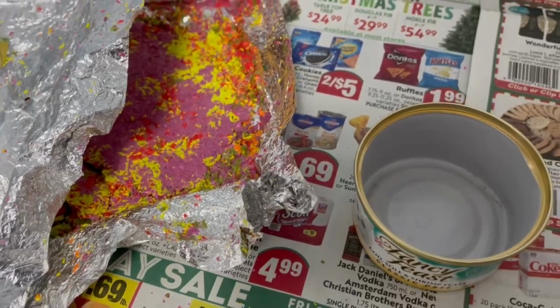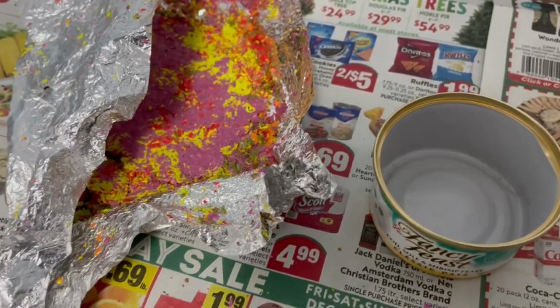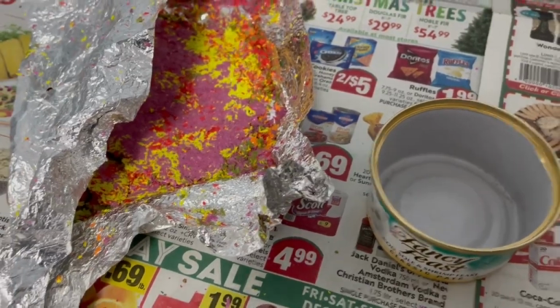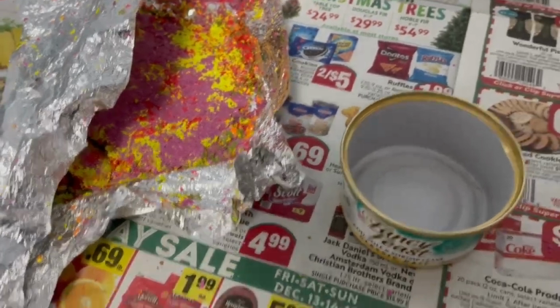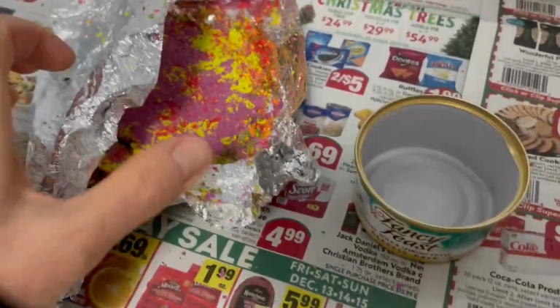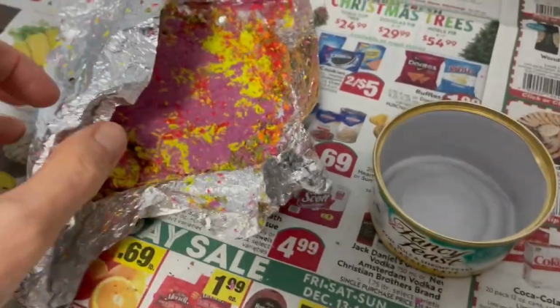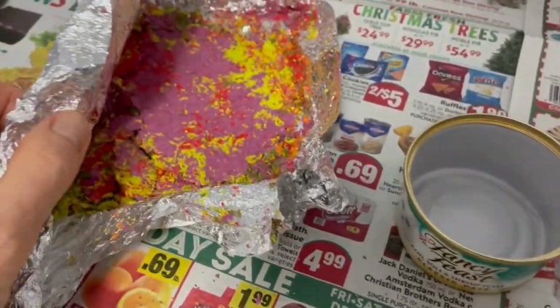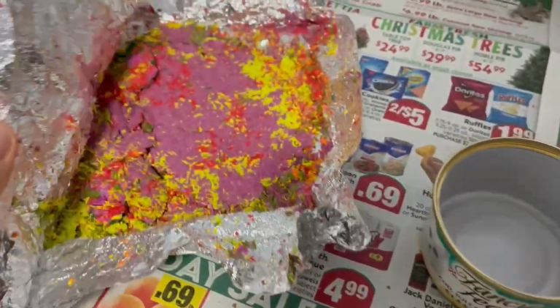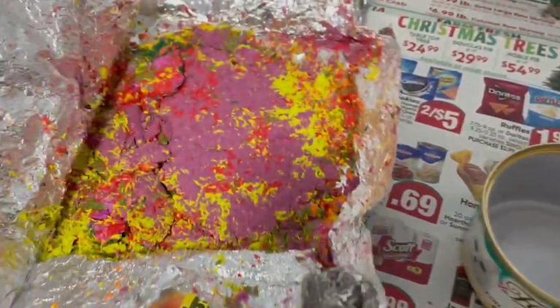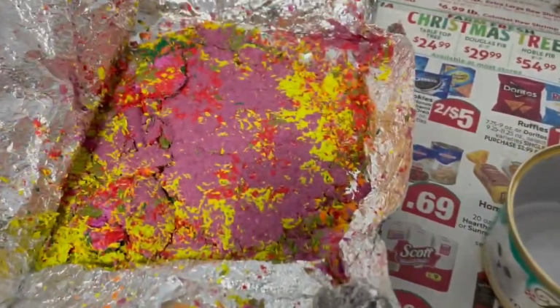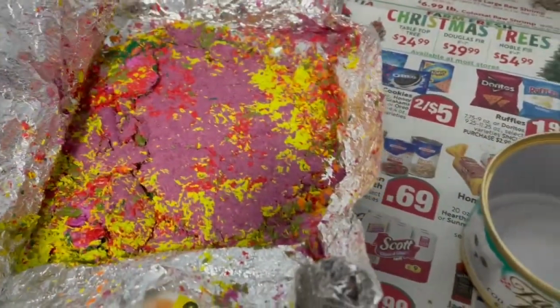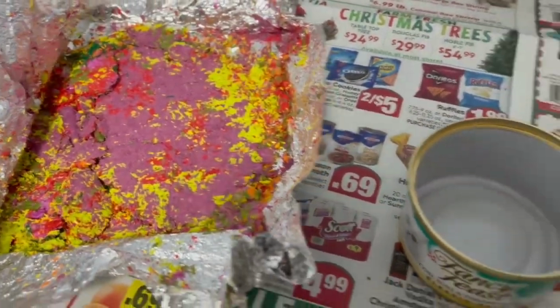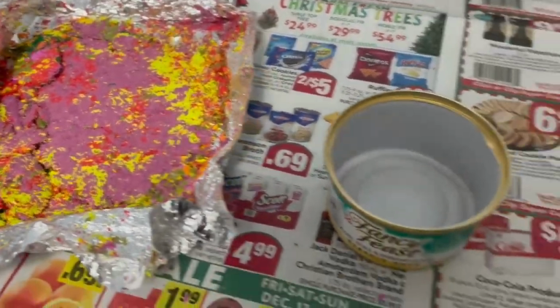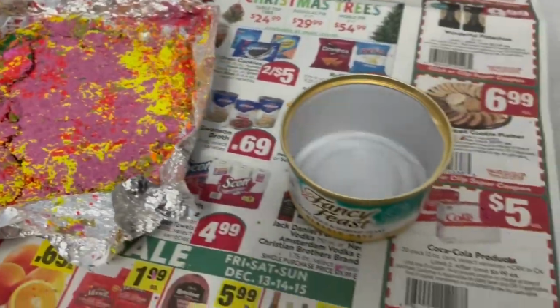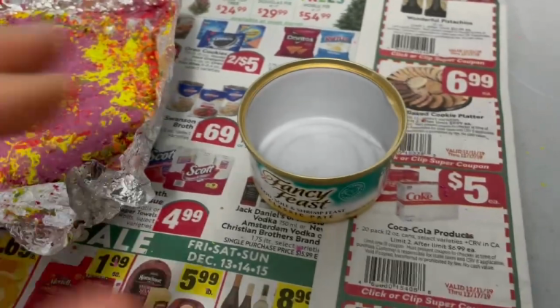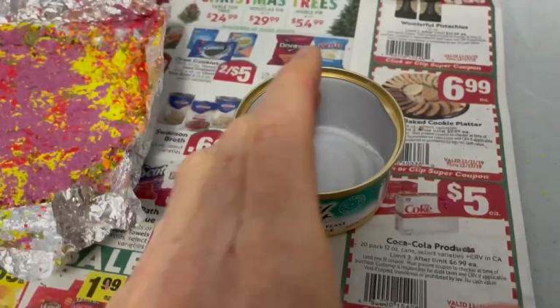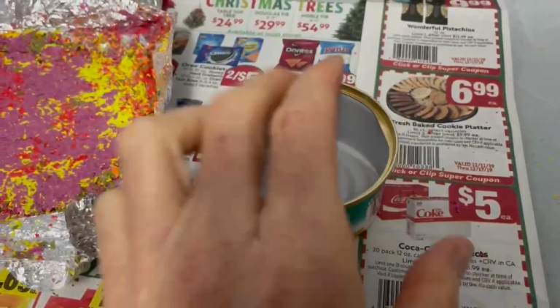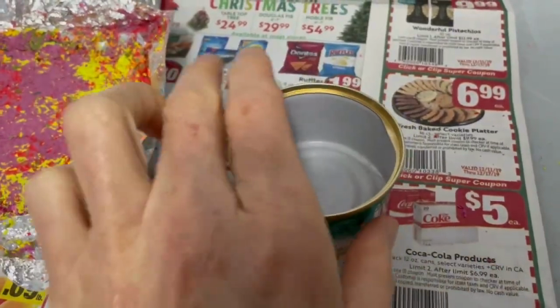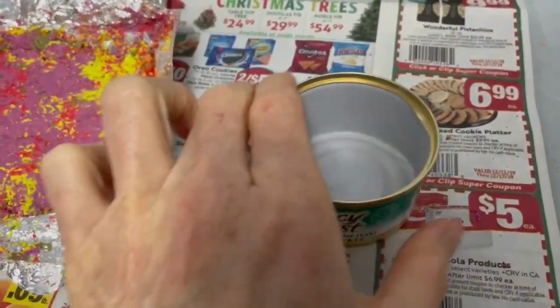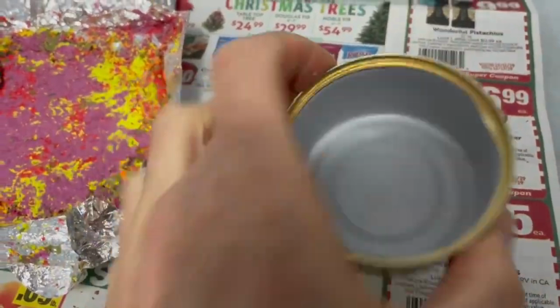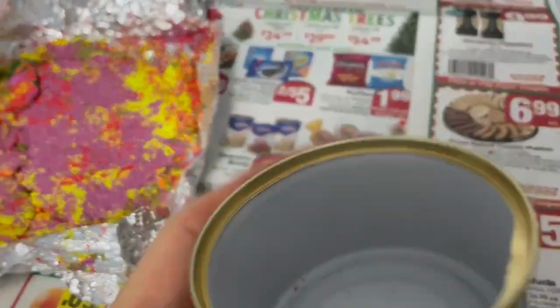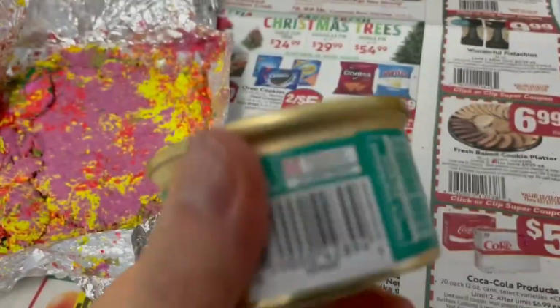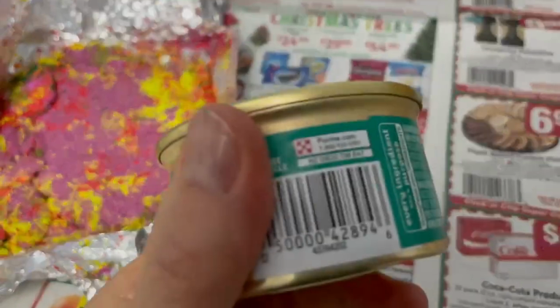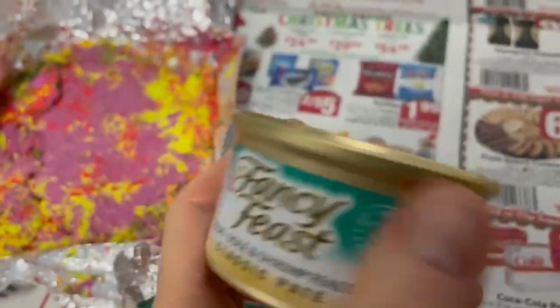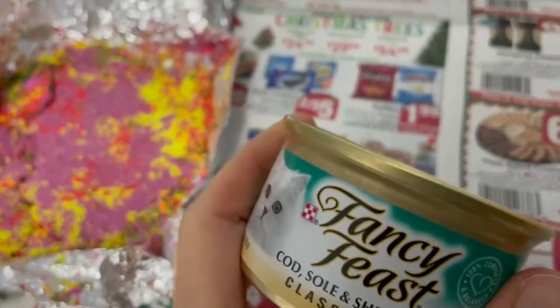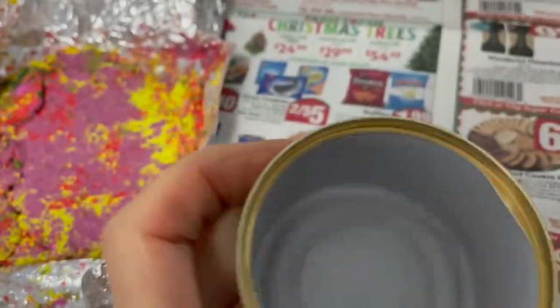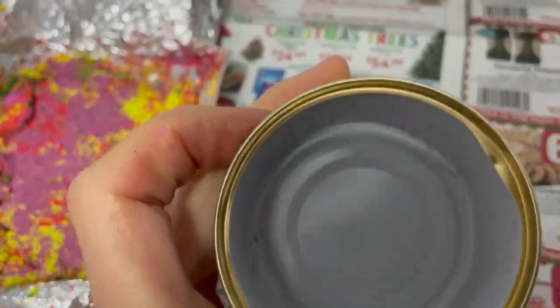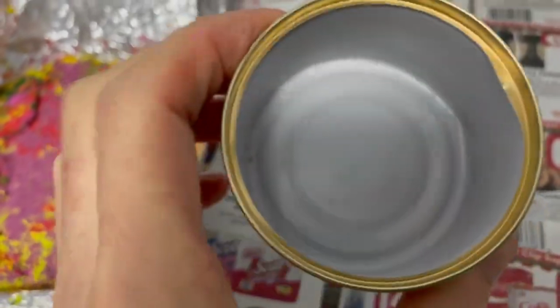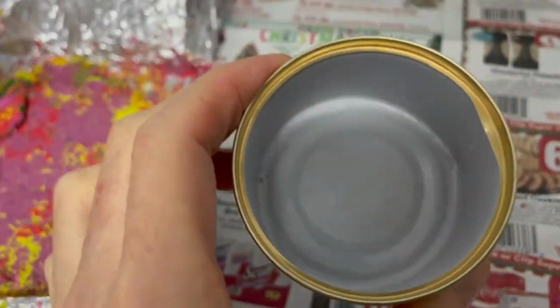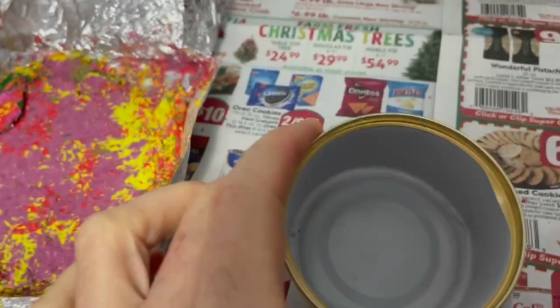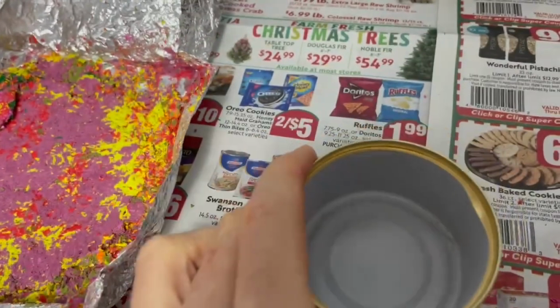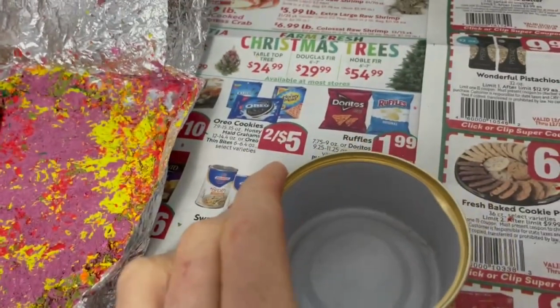Okay, I'm on step five. It says to place the shavings into a tuna can. I don't have a tuna can — I have this cat food can. It's smaller. I hope it still works.